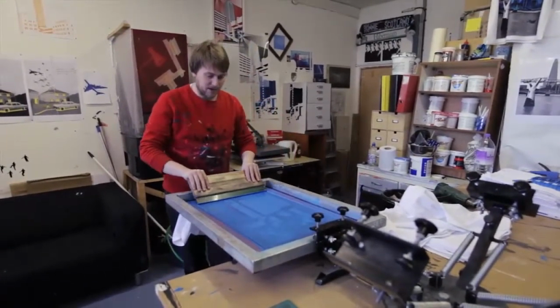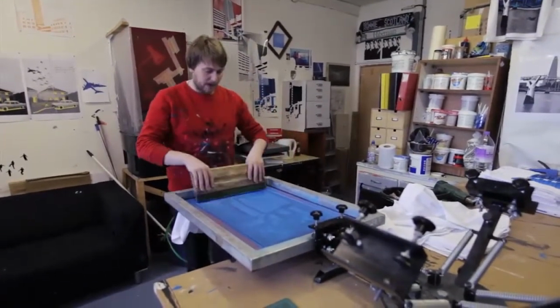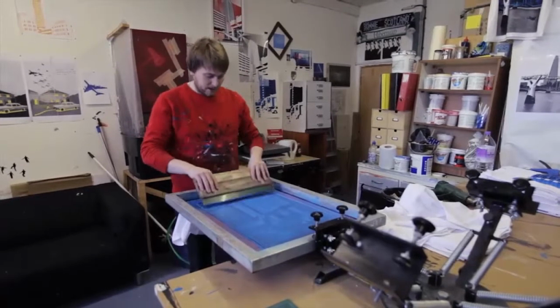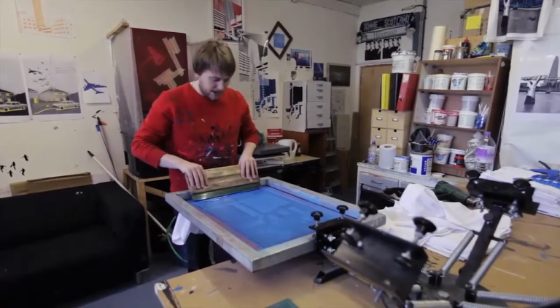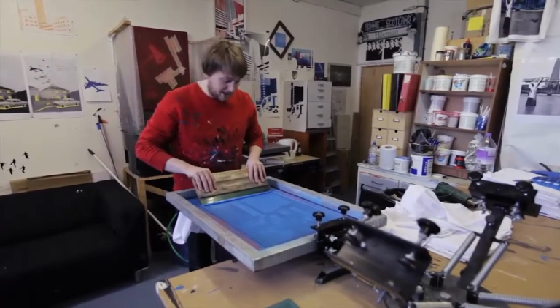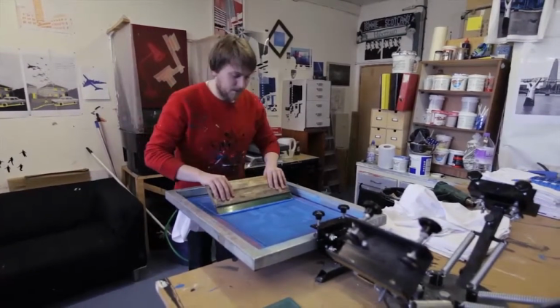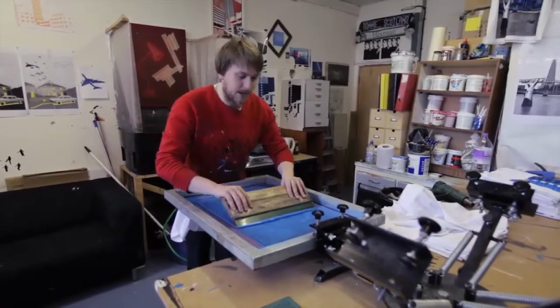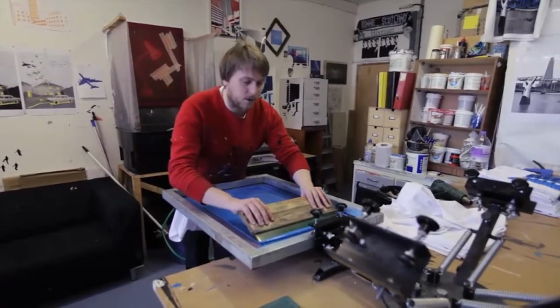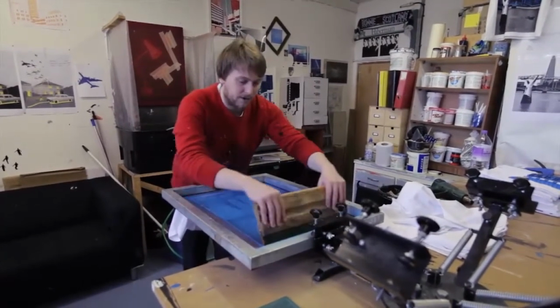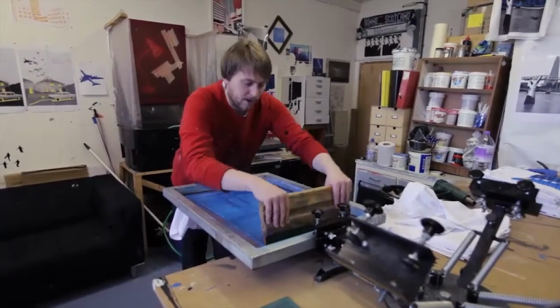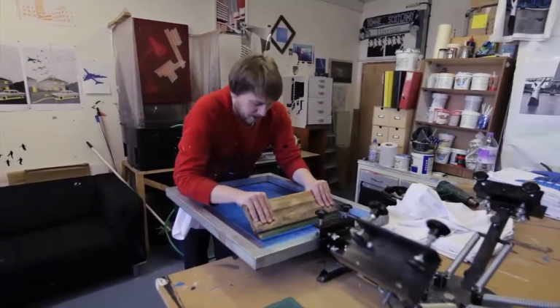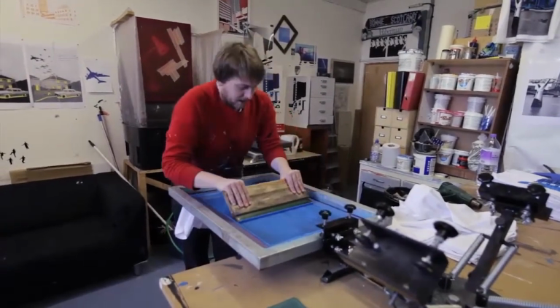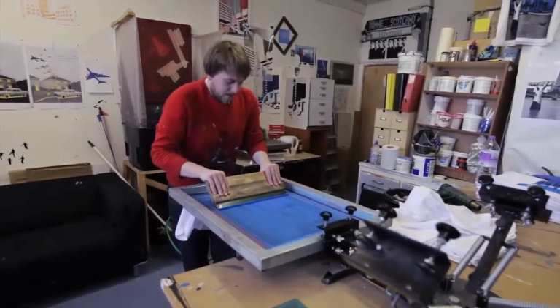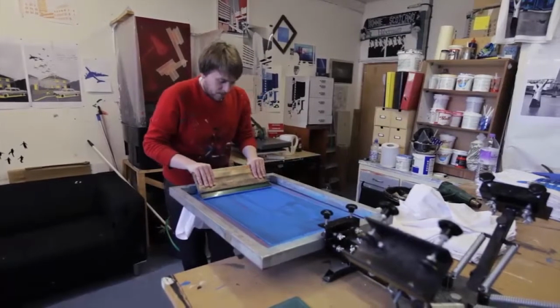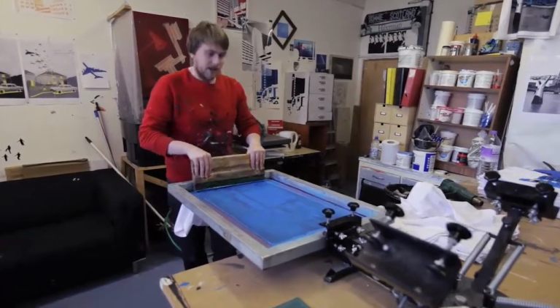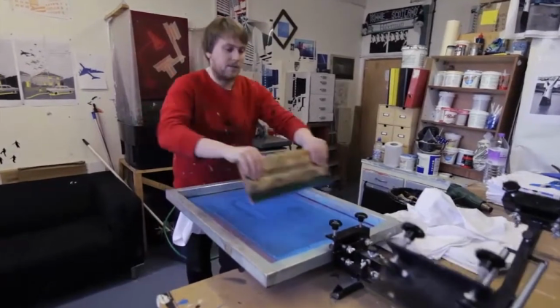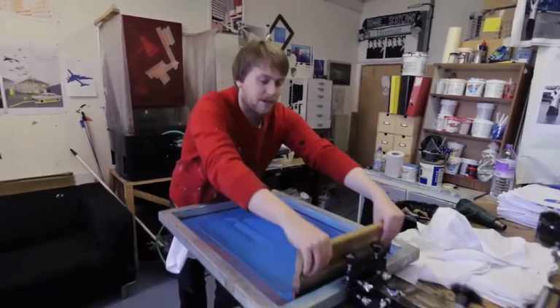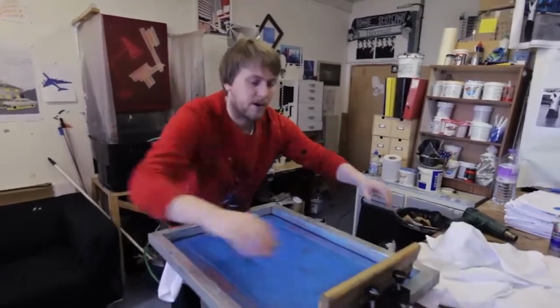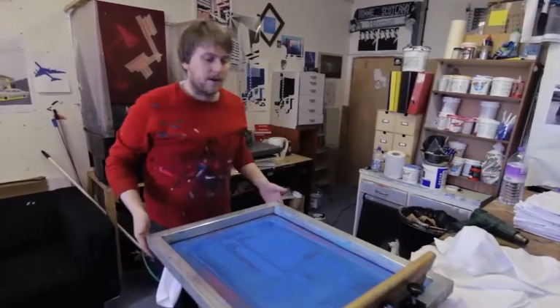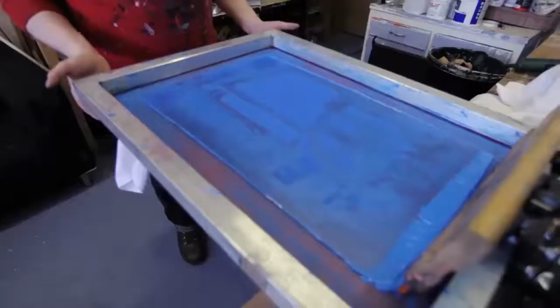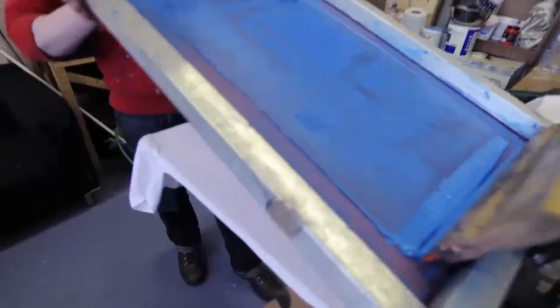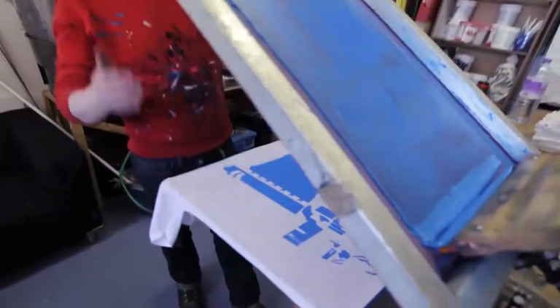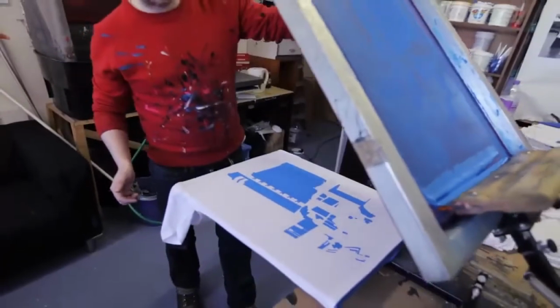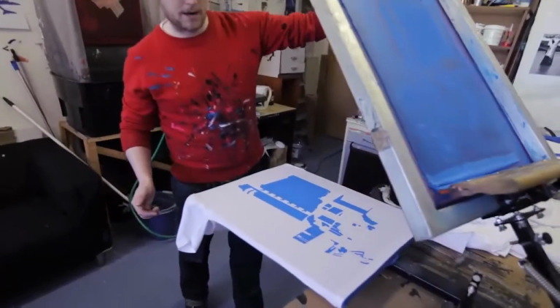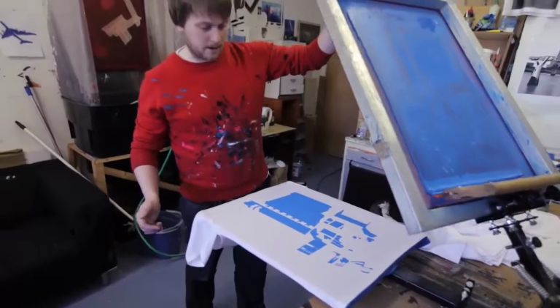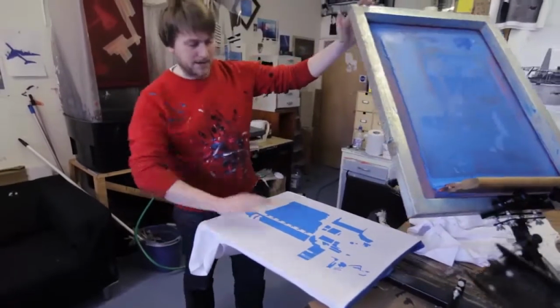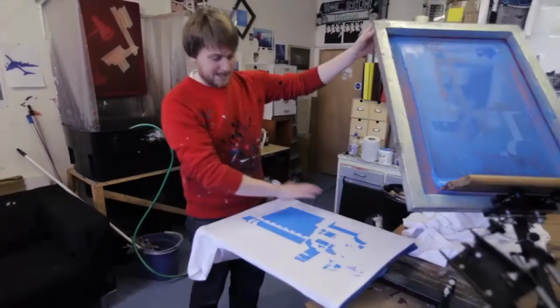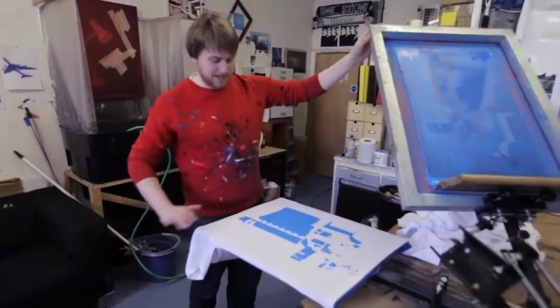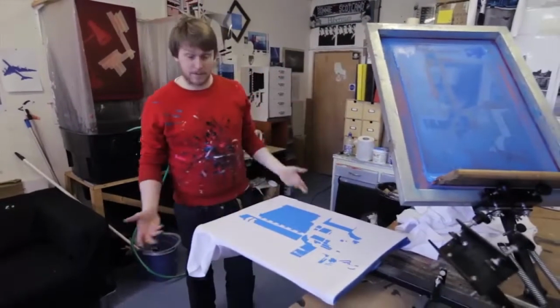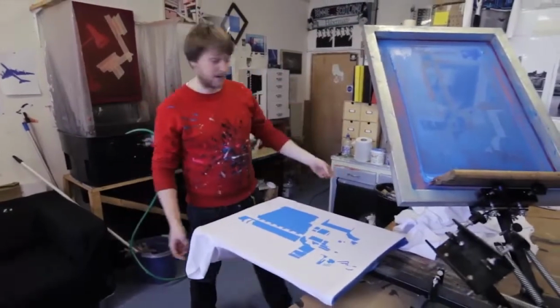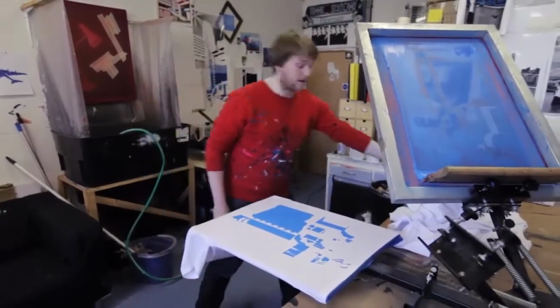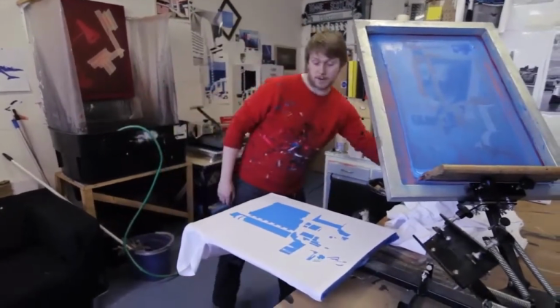Again, just flooding it gently, so there's ink all across the screen. And then with a bit more force, that pushes it through. So that's laid down the blue layer — you can see that's the base of the print, the first part of it.